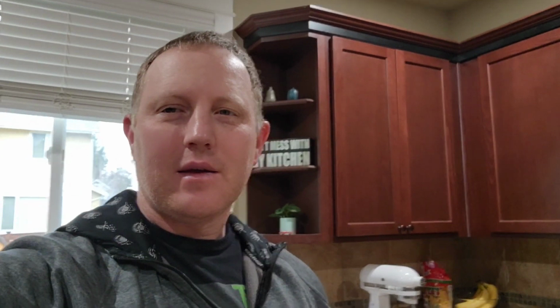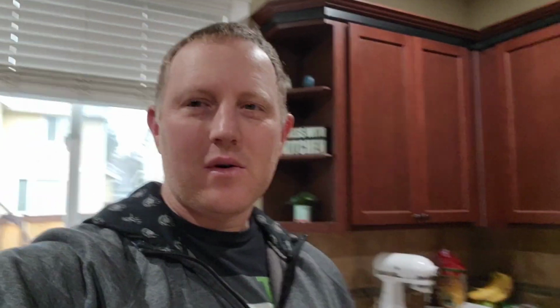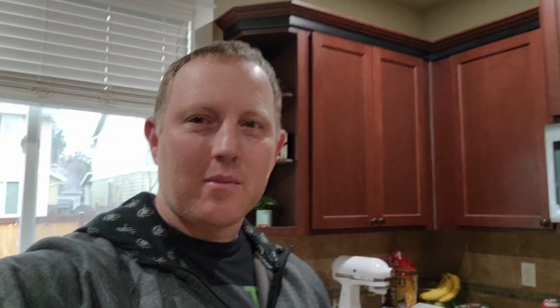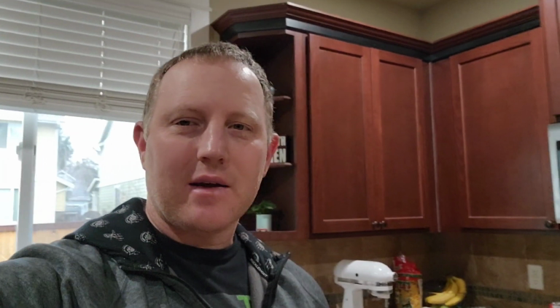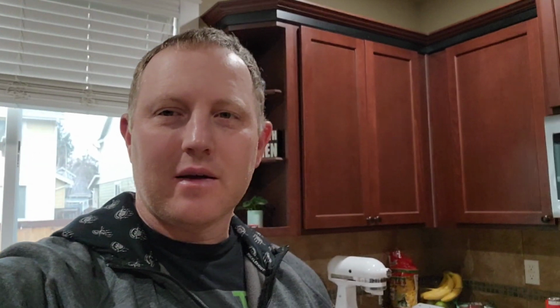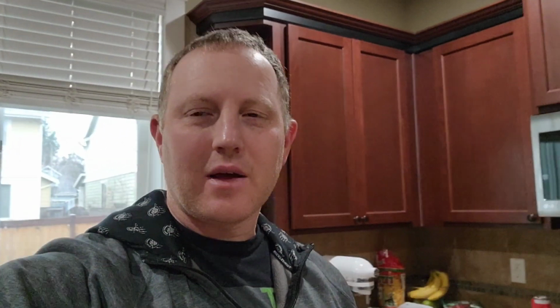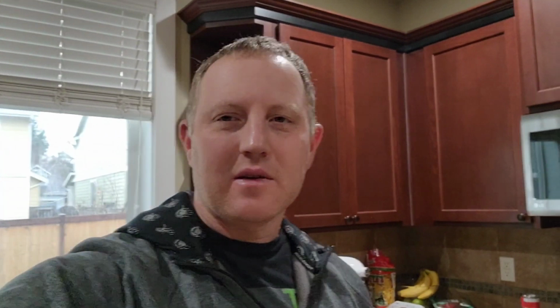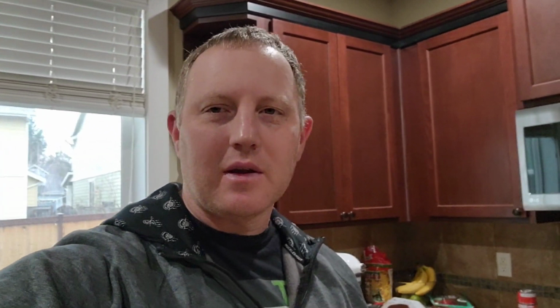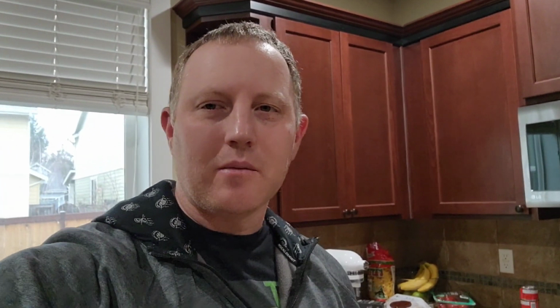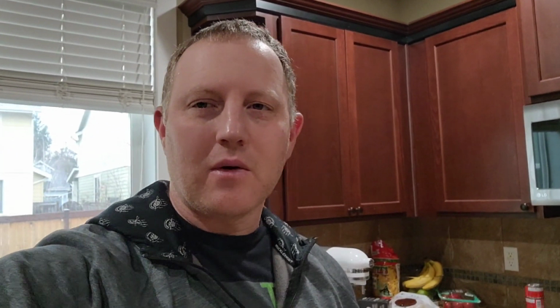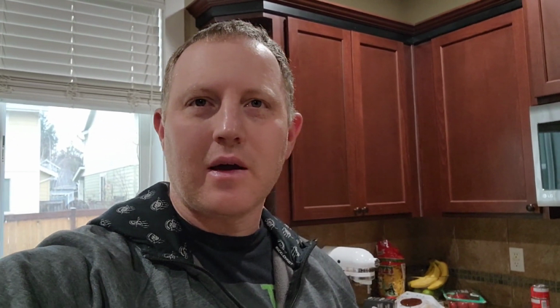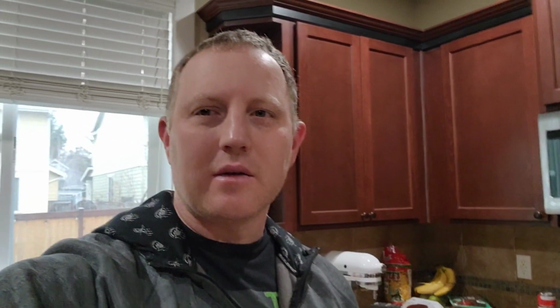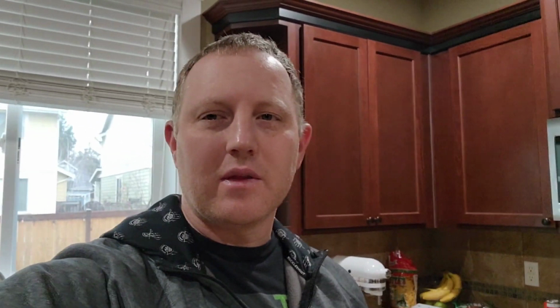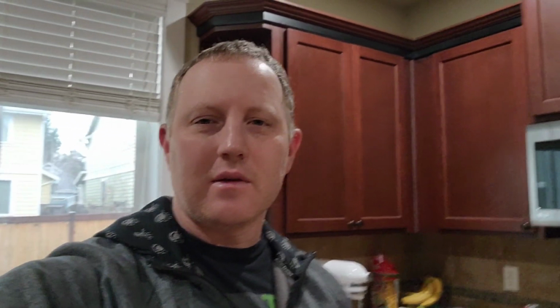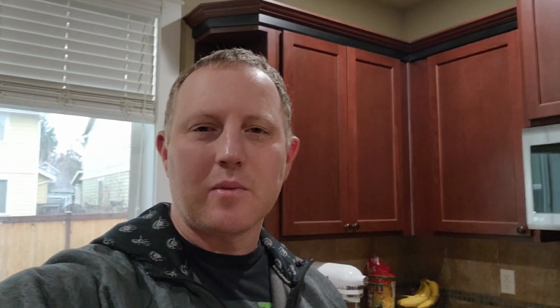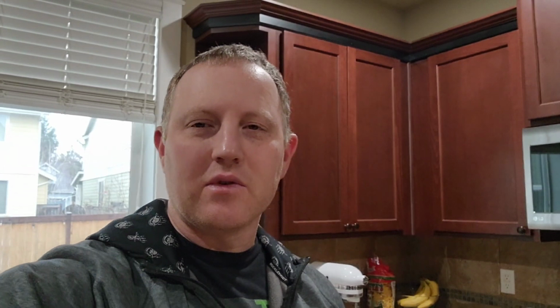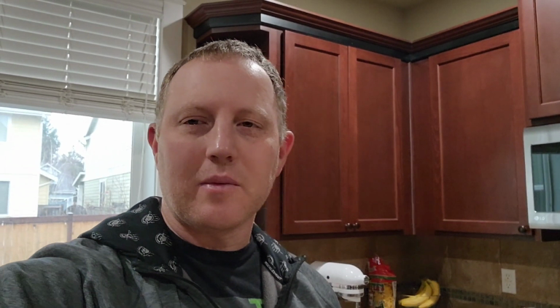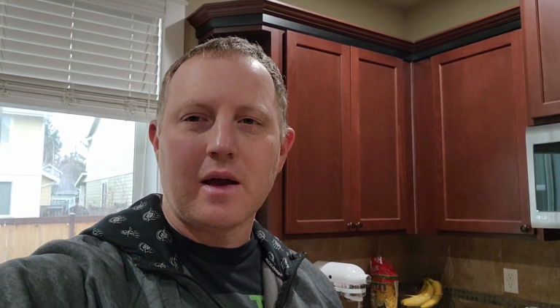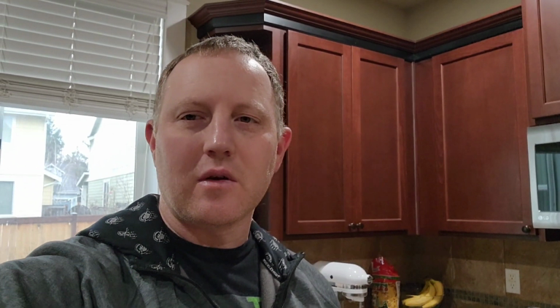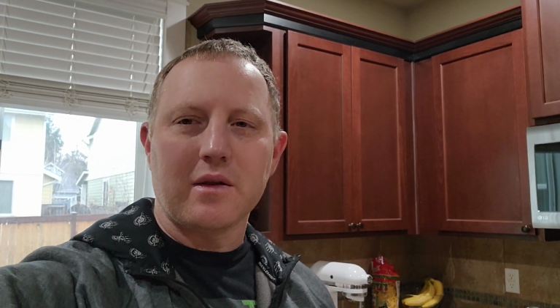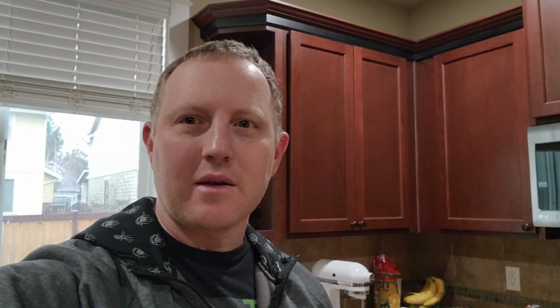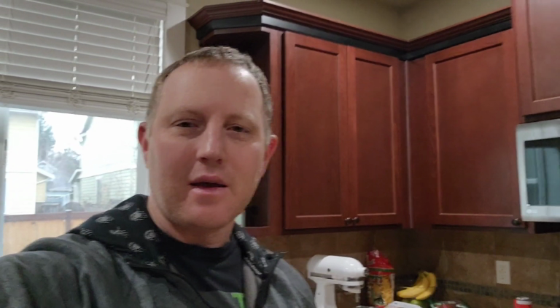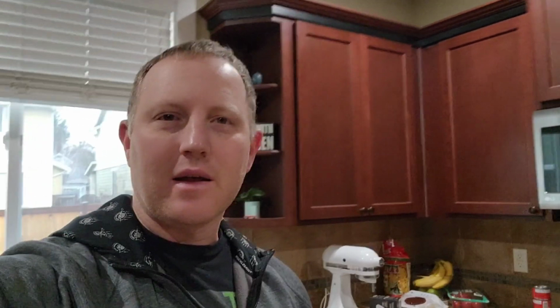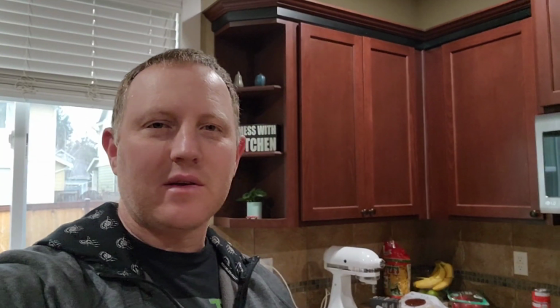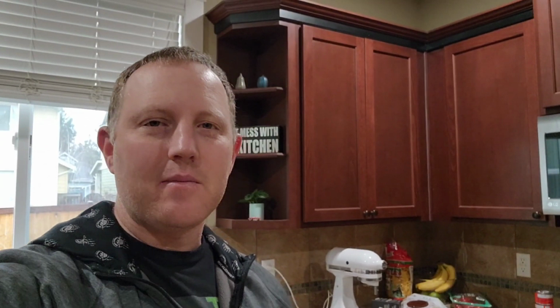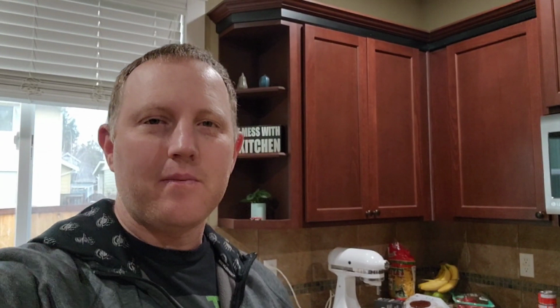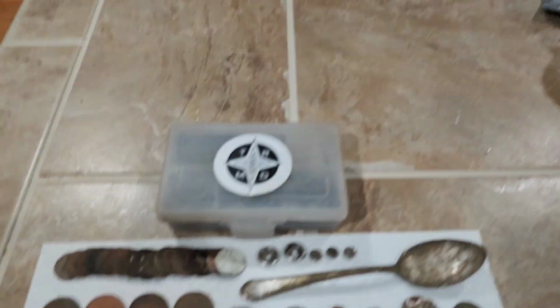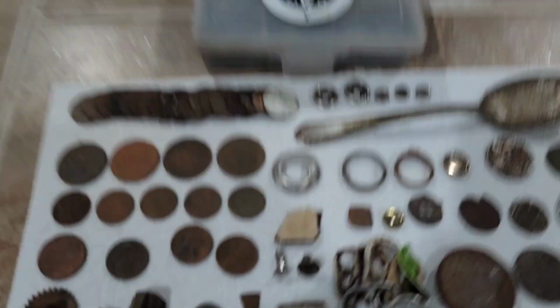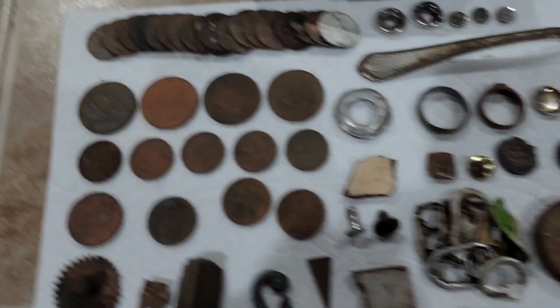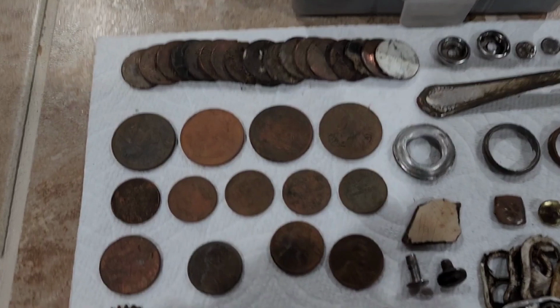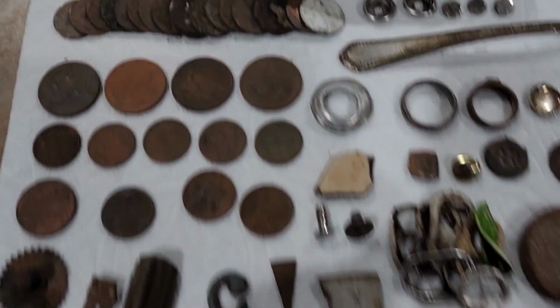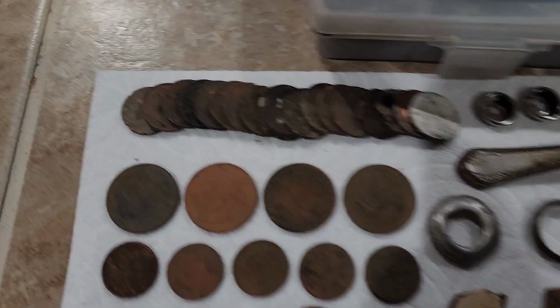Hey everyone, welcome back. I finally got my stuff cleaned up from going out night hunting with Giuseppe Russo from Han Solo Metal Detecting. Had a great time. Found some great stuff, but I got some good stuff too.